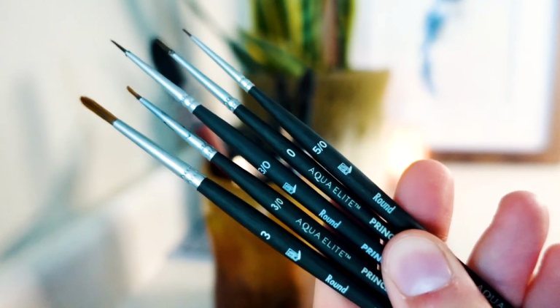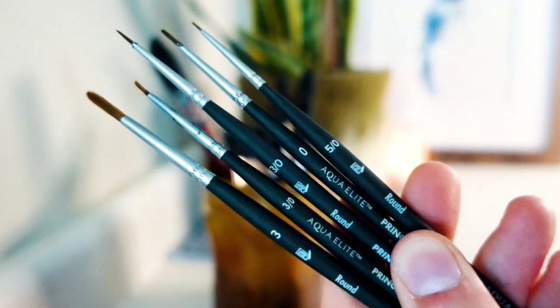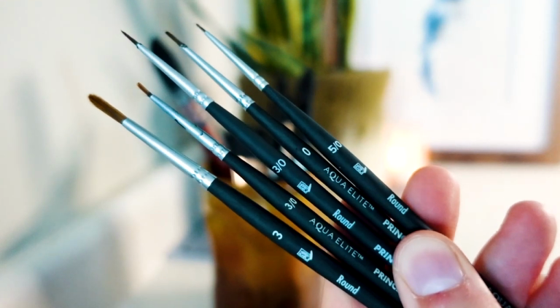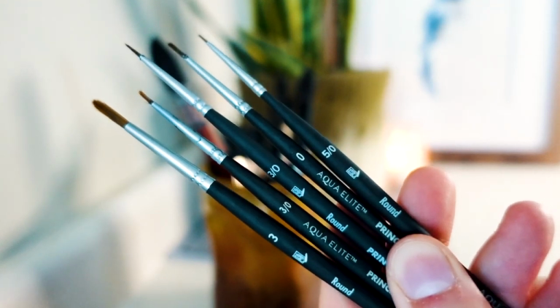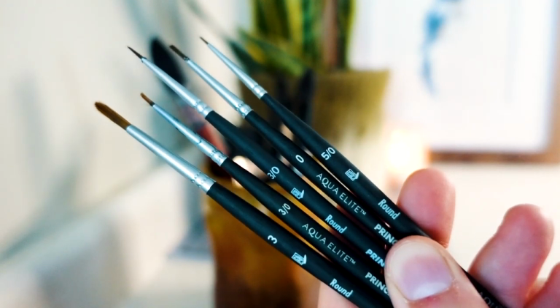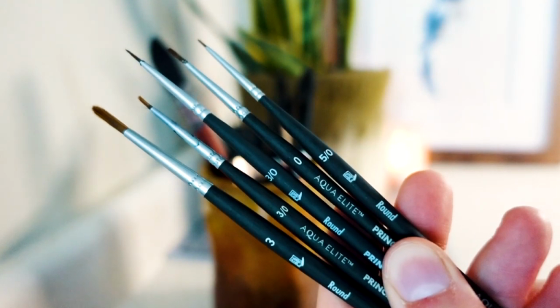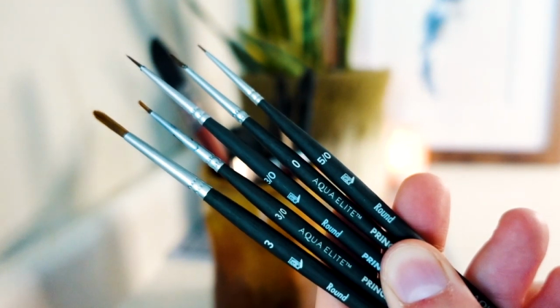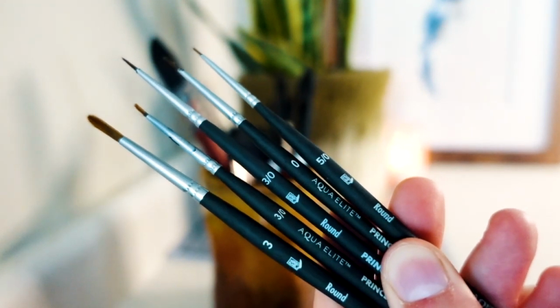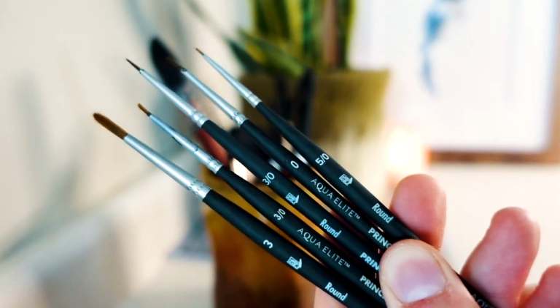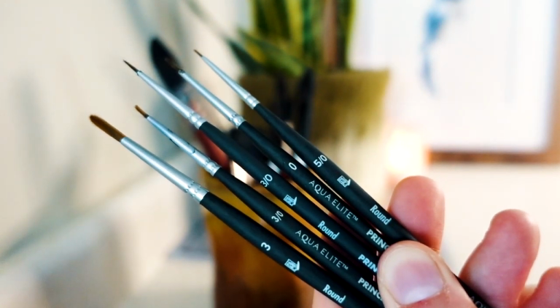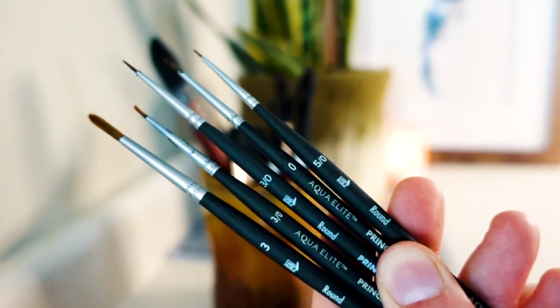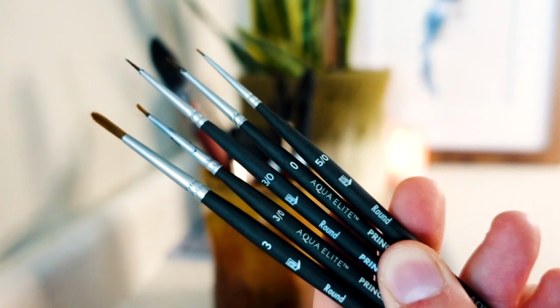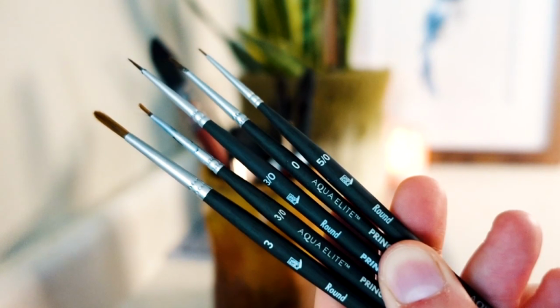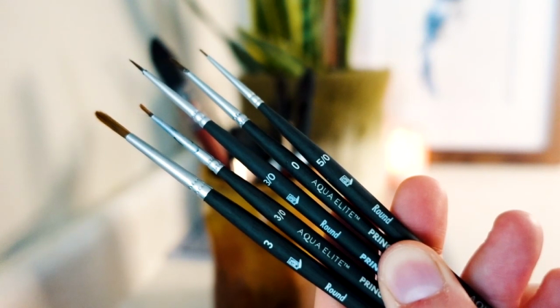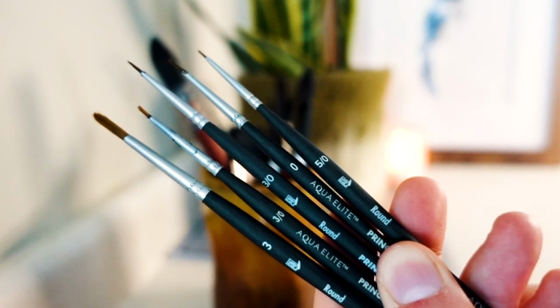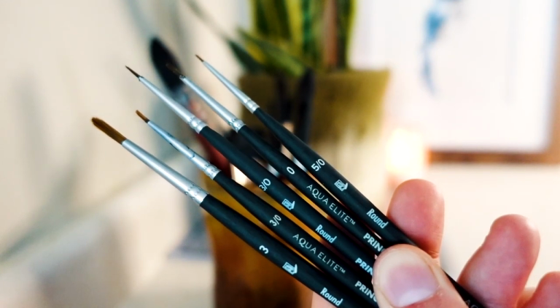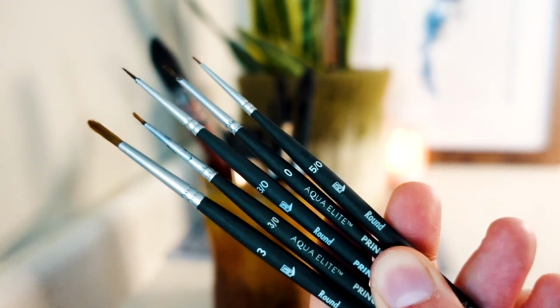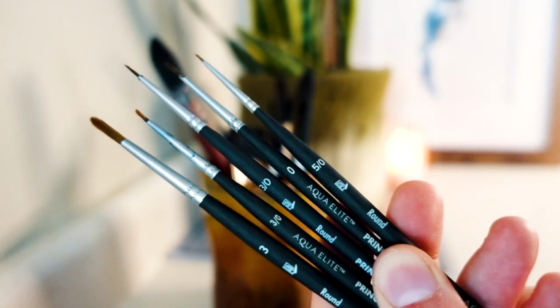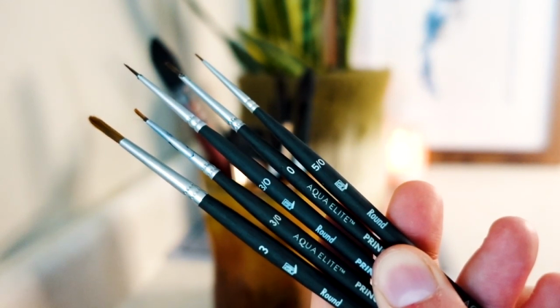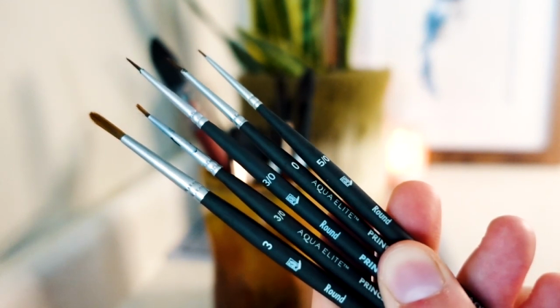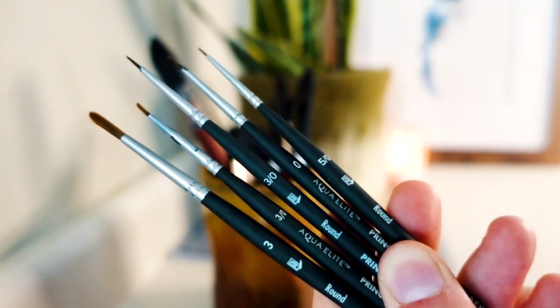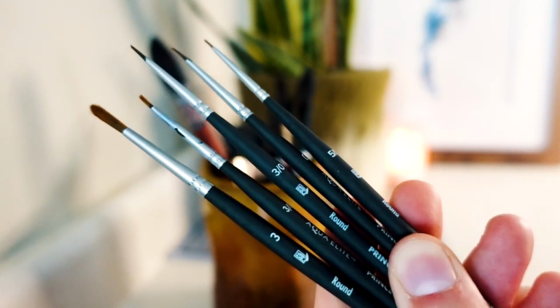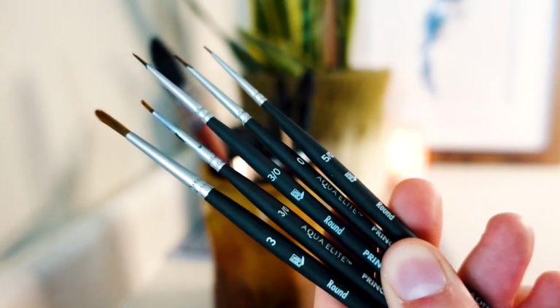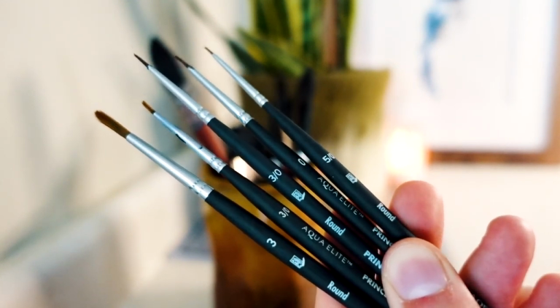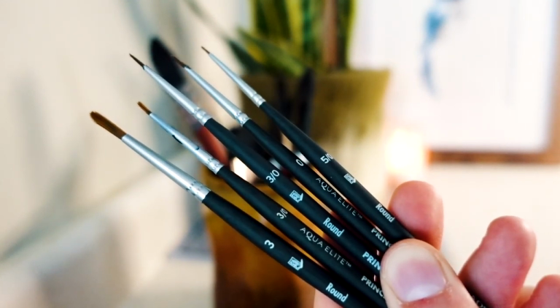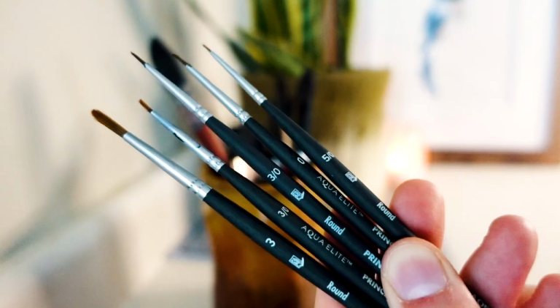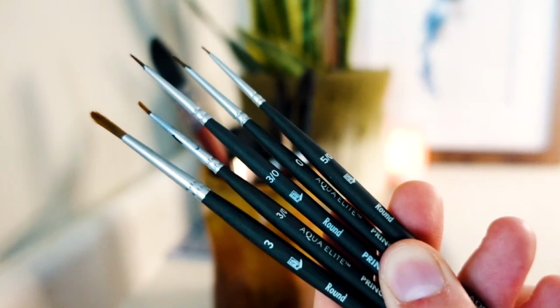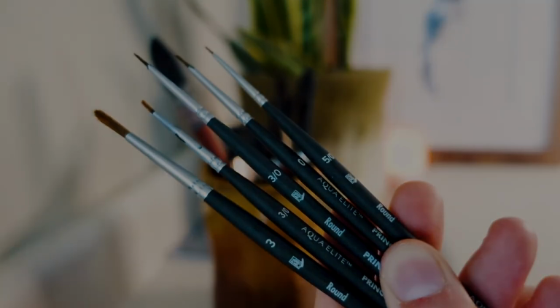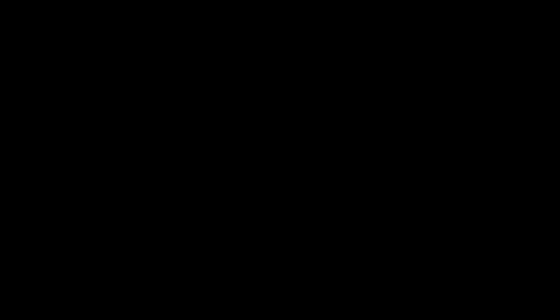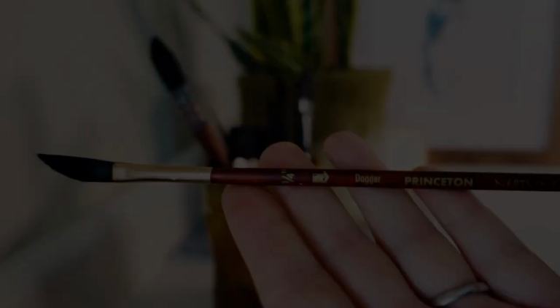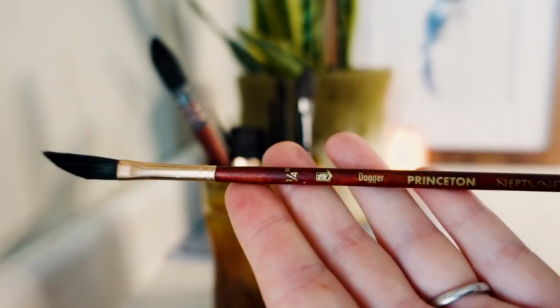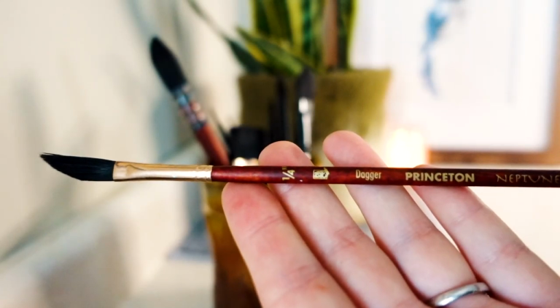And here are a lot of the small brushes I use by Princeton. I use these brushes a lot for fine details in my paintings. These brushes don't always last as long, so I do replace them quite often, but luckily they're not as expensive.